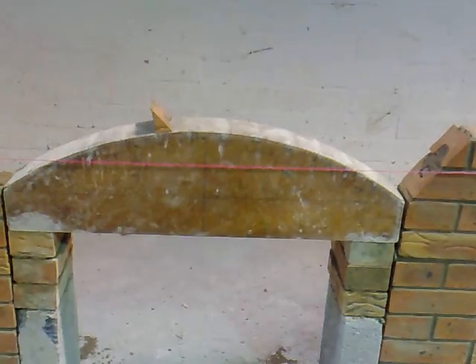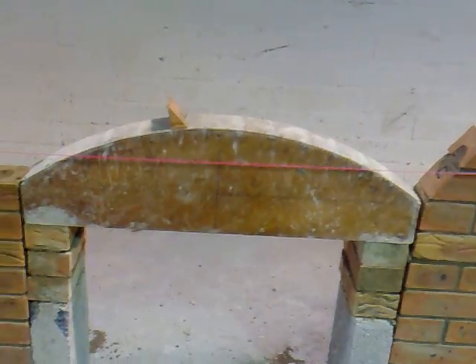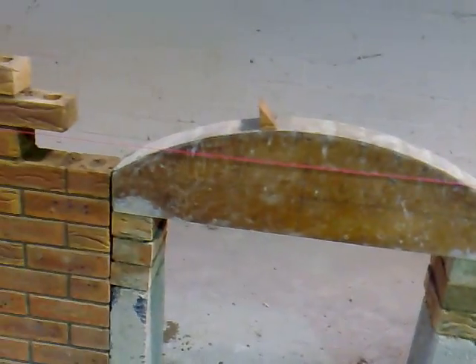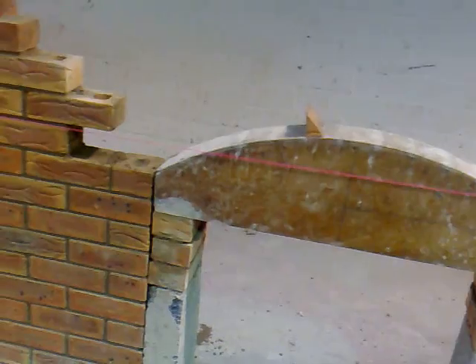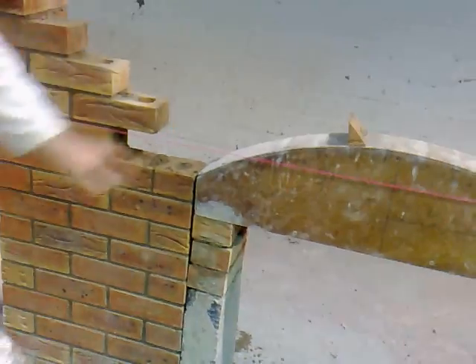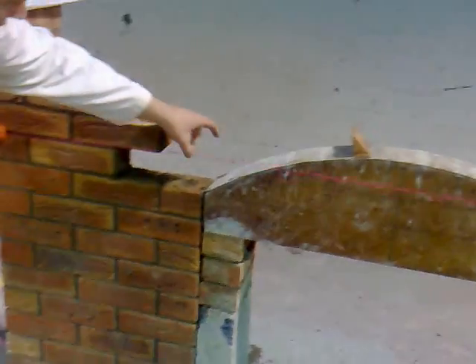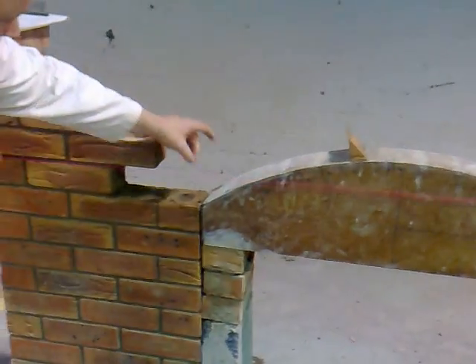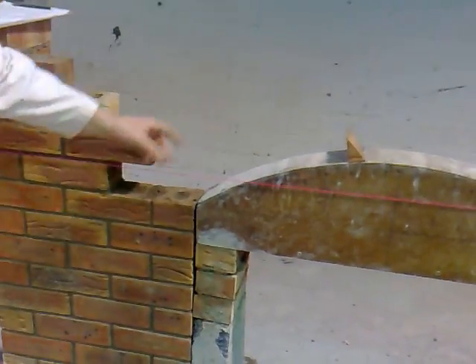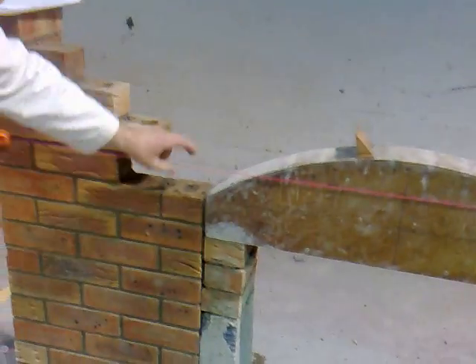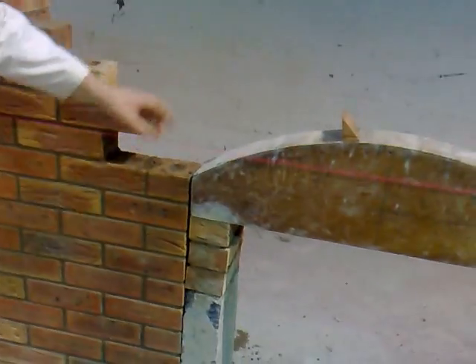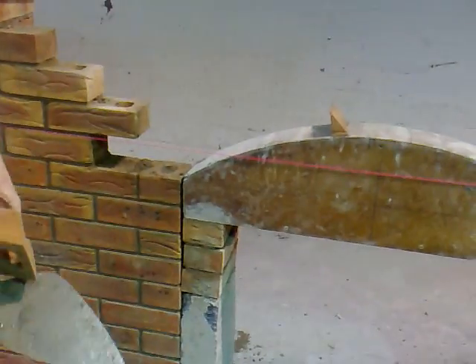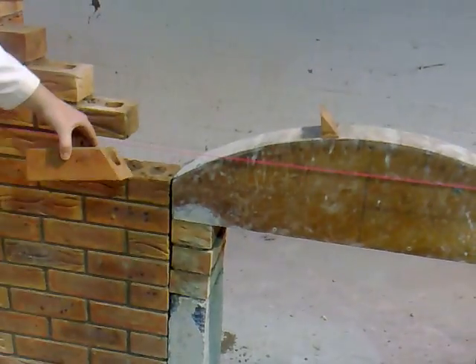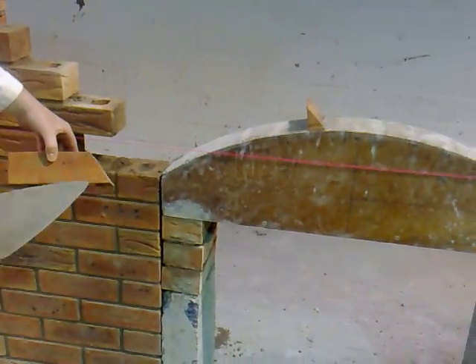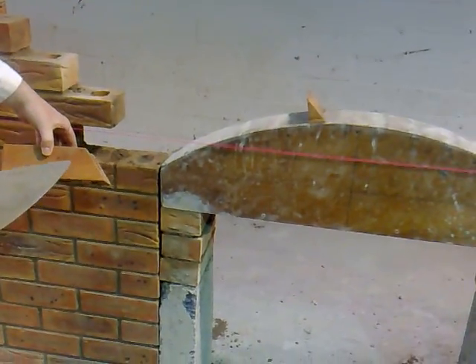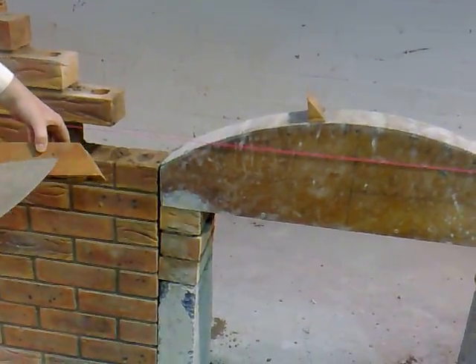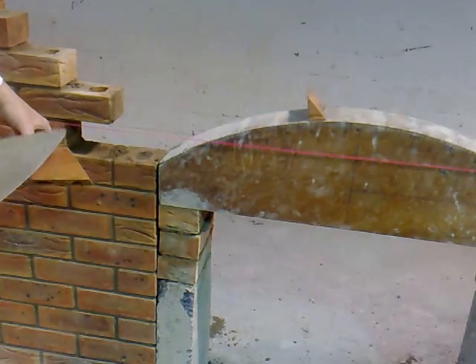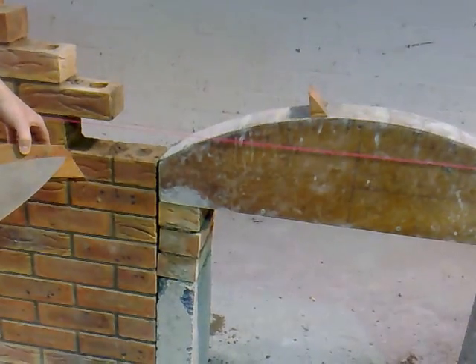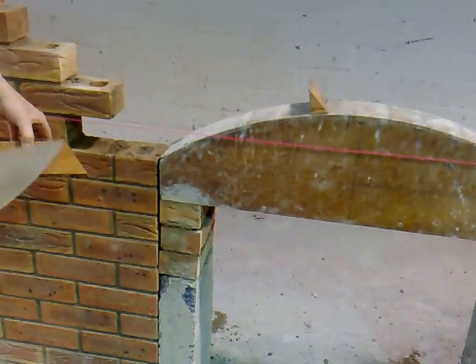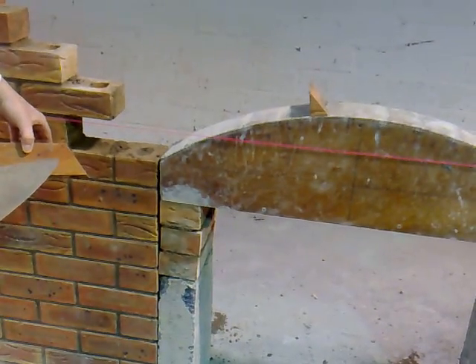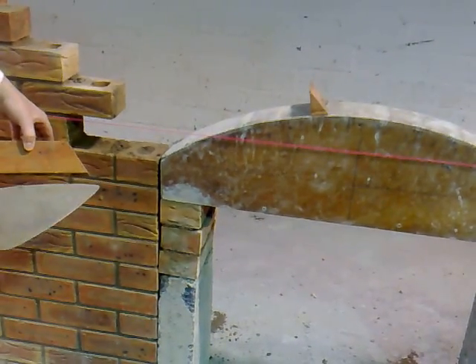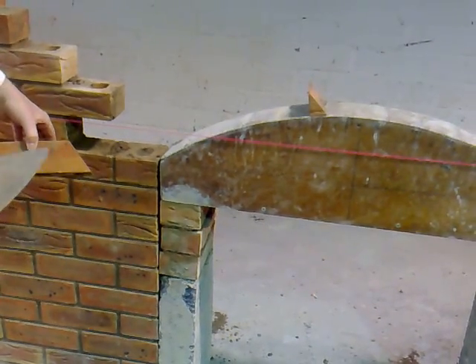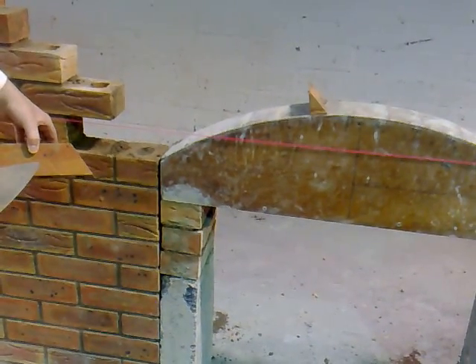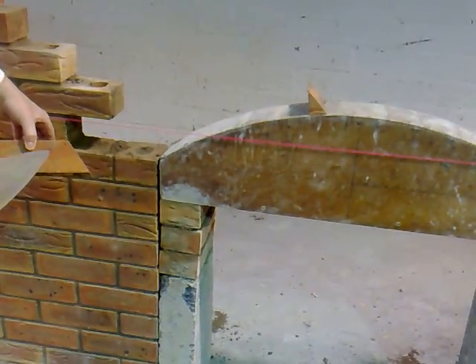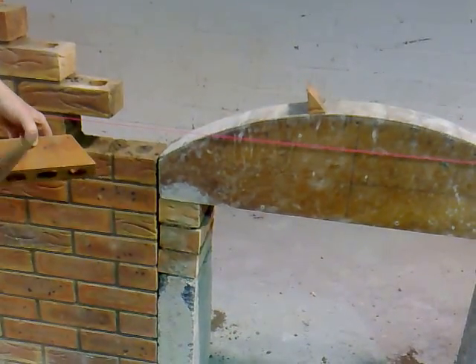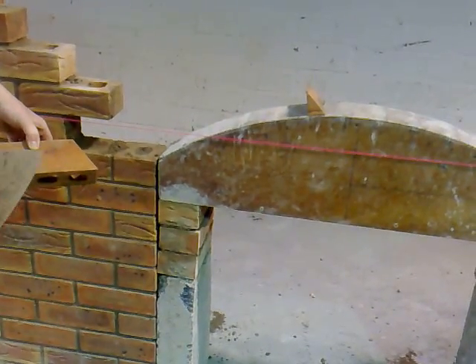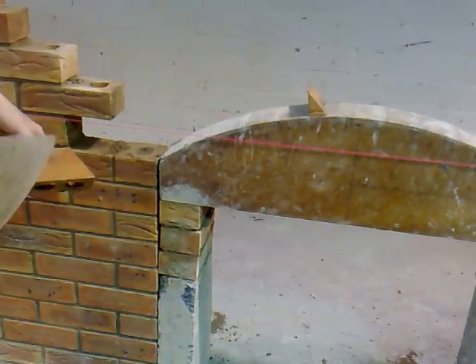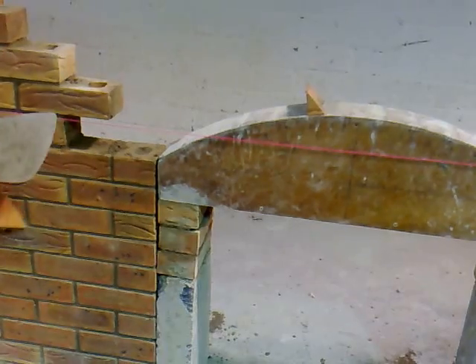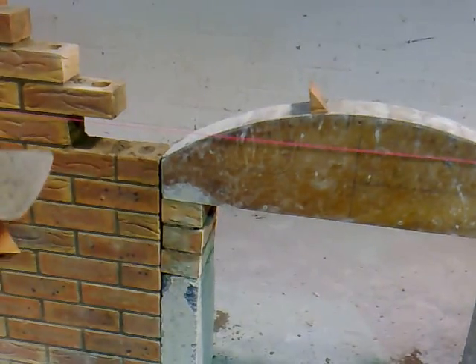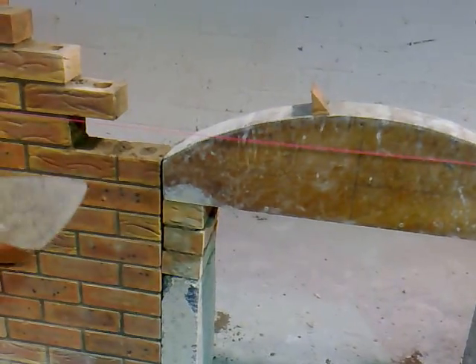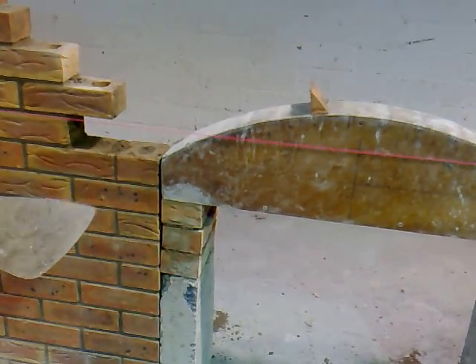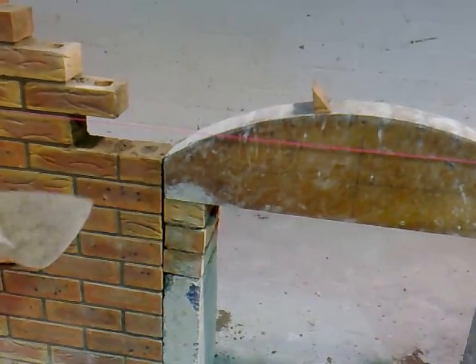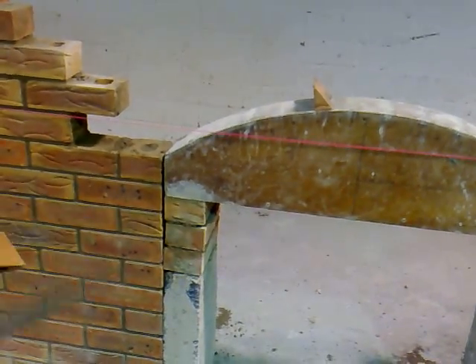Now I'm going to build them back in here. Make sure that the line is in position and we're going to build the bricks into the line. That will ensure that the bricks are plumb on the face, in range and level. And it's important that we build the bricks back into the exact same position as they were before we marked them.